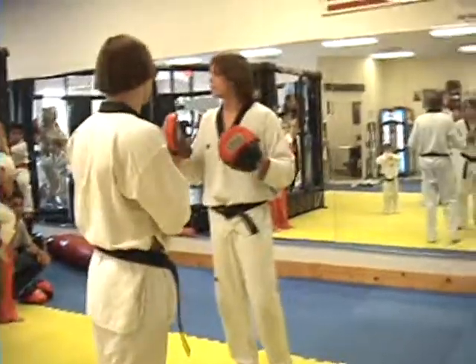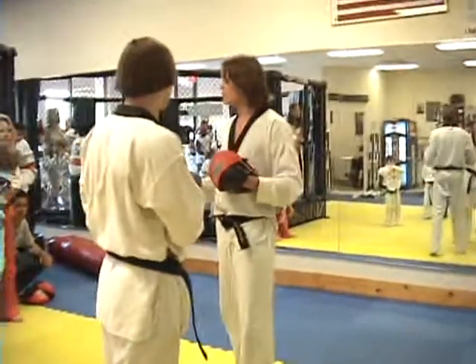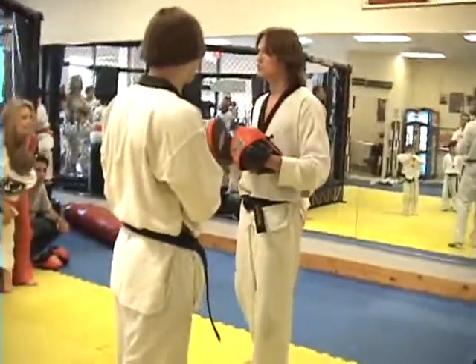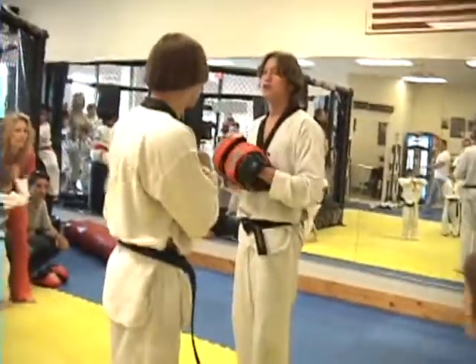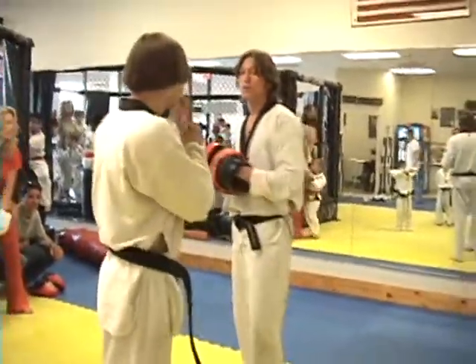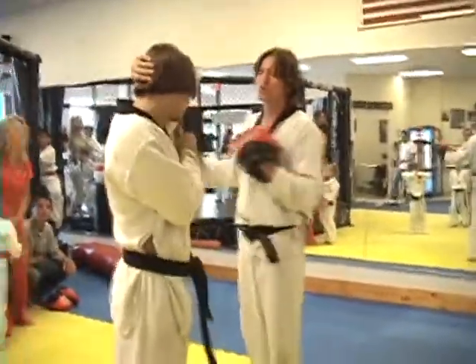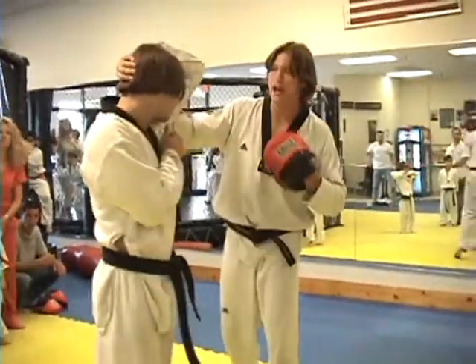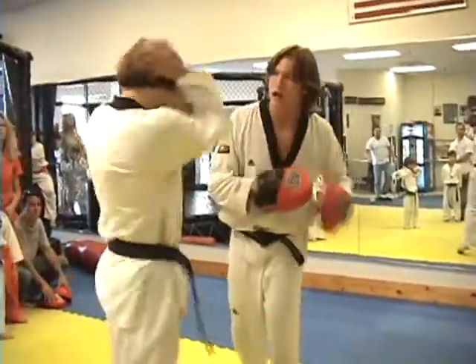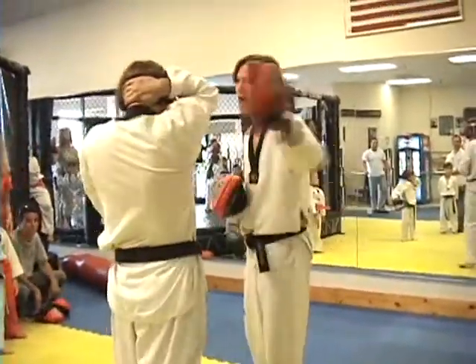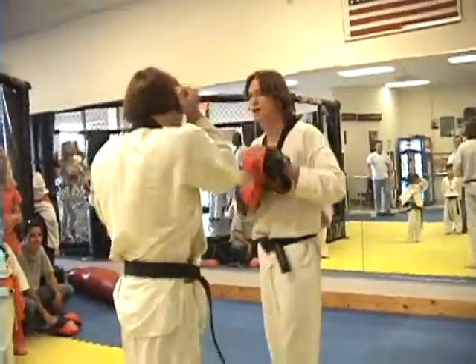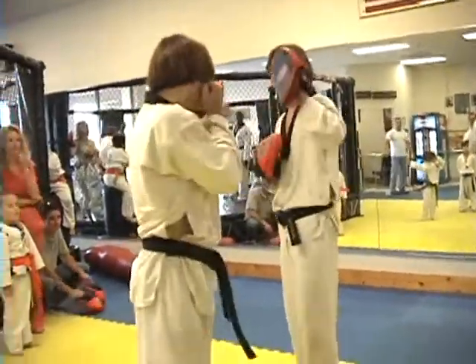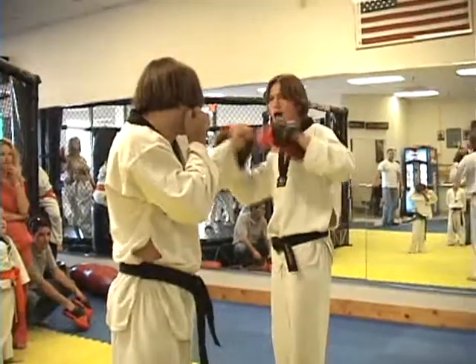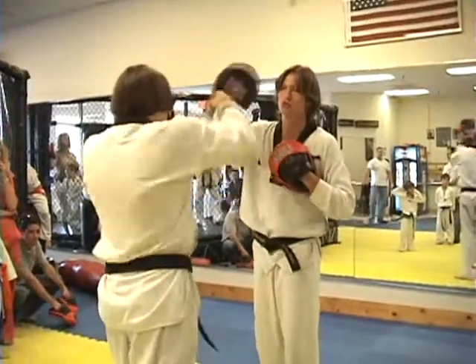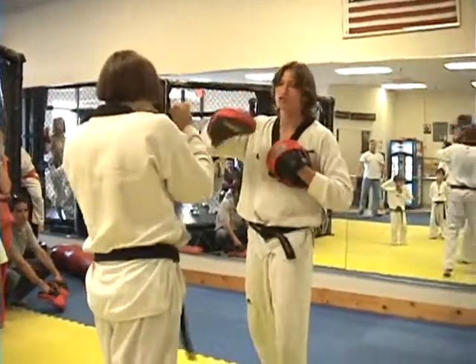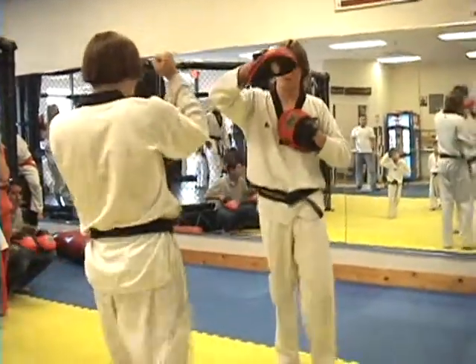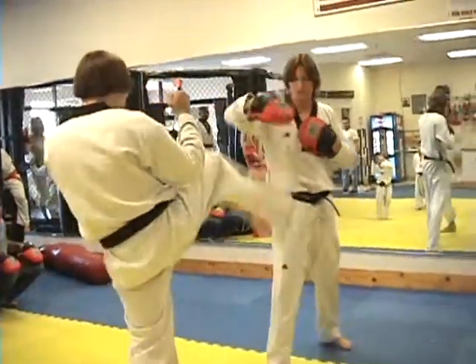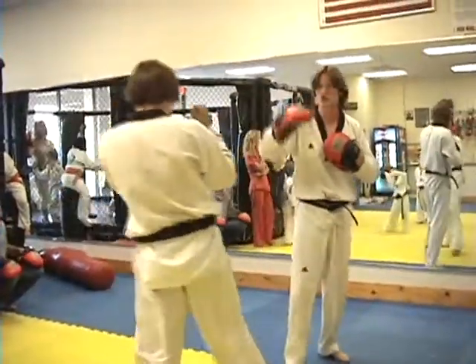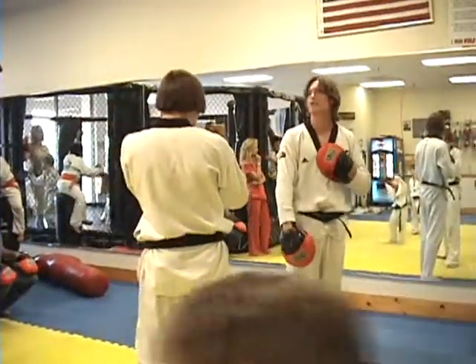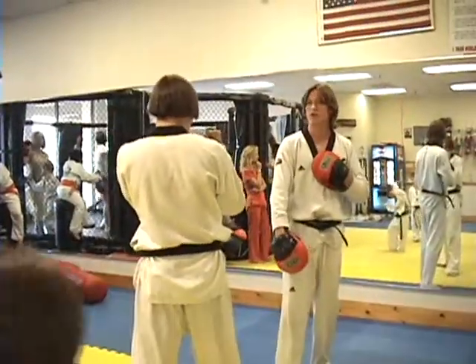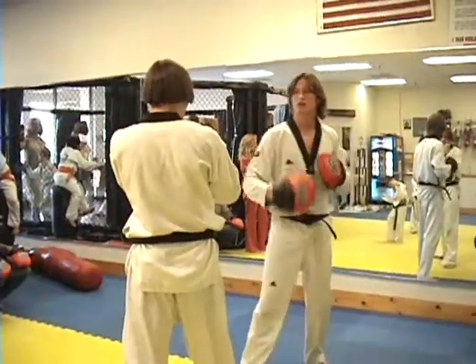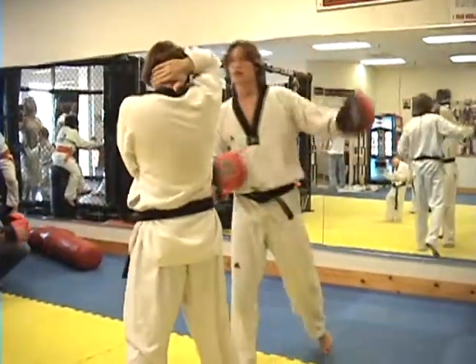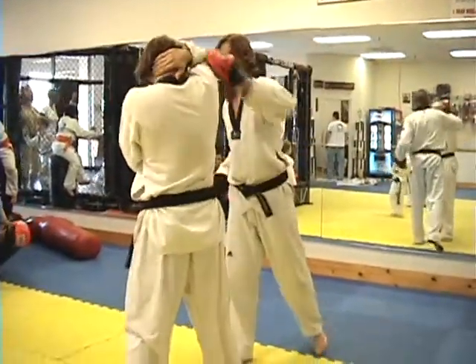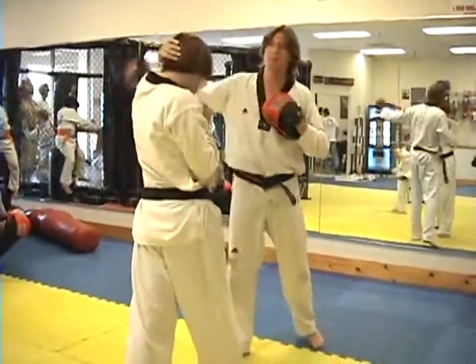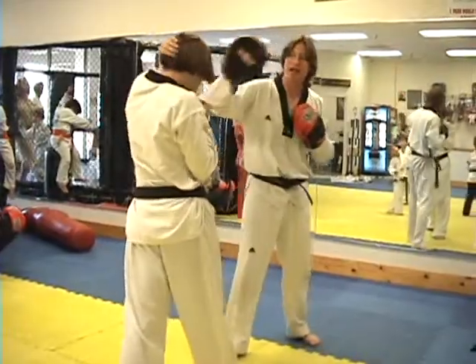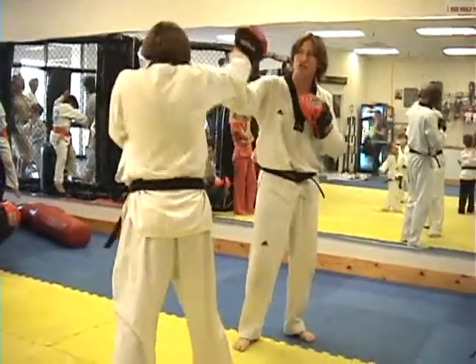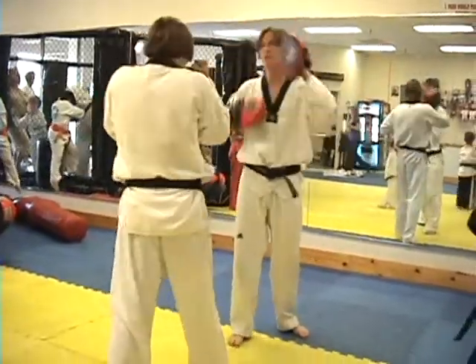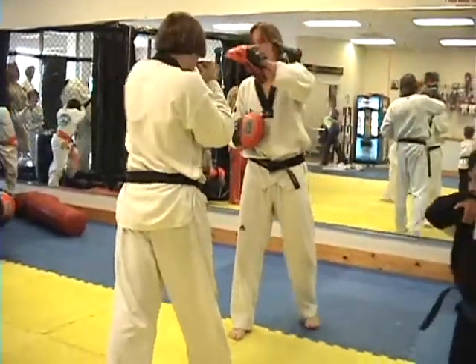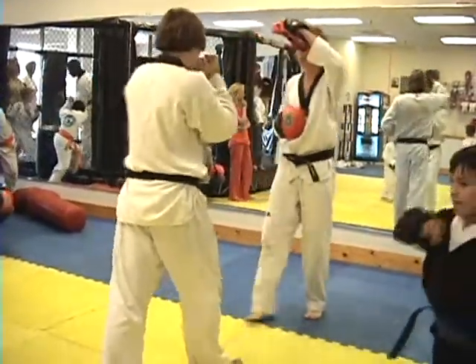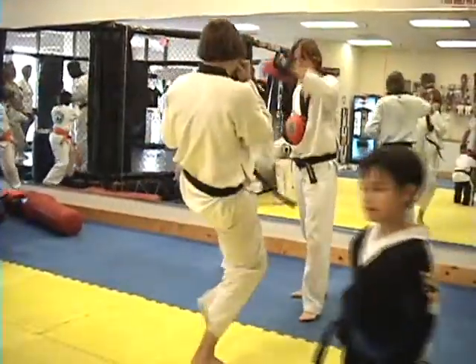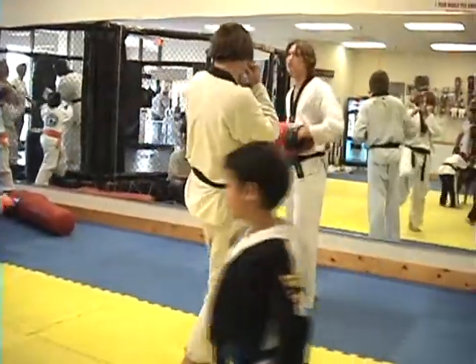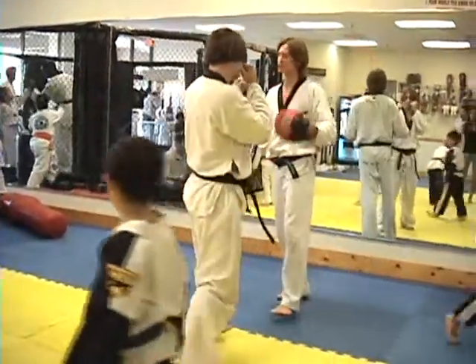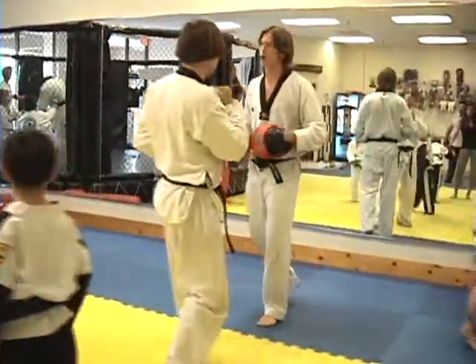For white belts: block with your lead hand, block with your backhand, jab, cross, front kick, drop it in front. Lead hand, backhand, jab, cross, front kick. That's white belts.